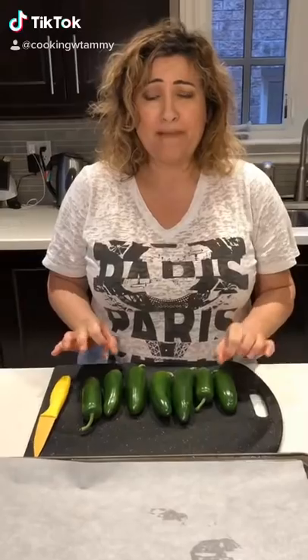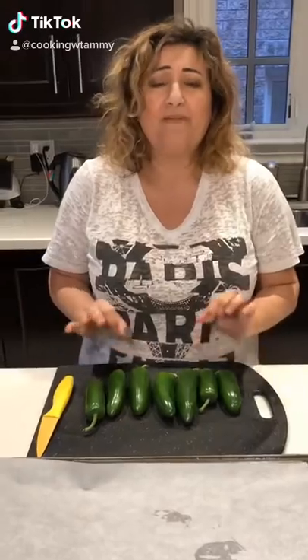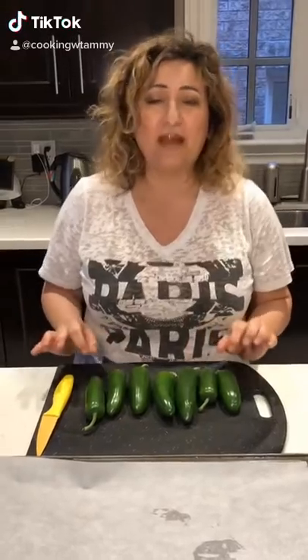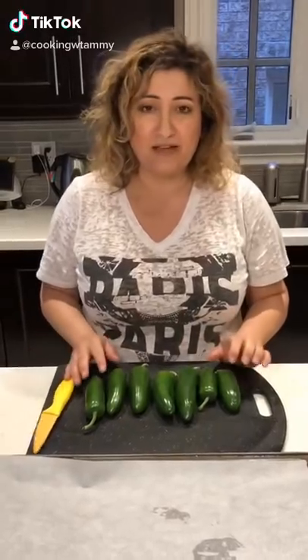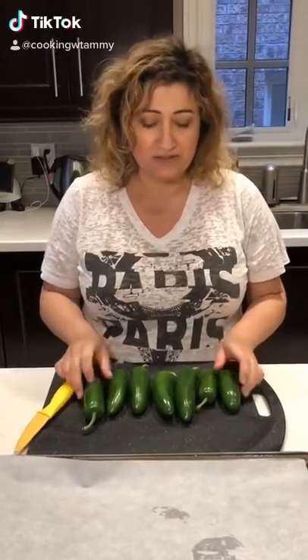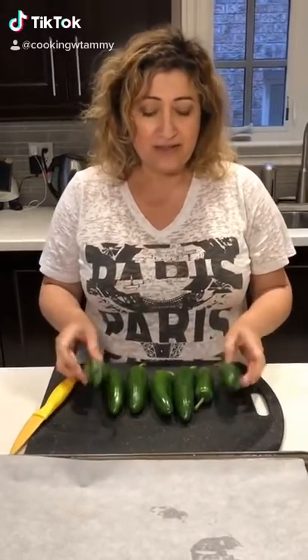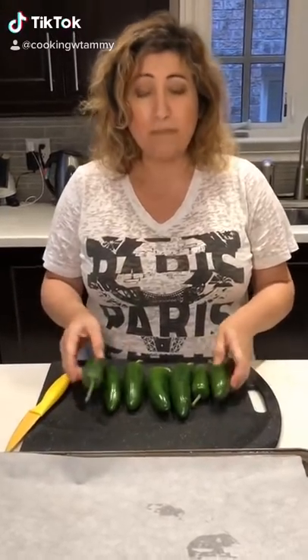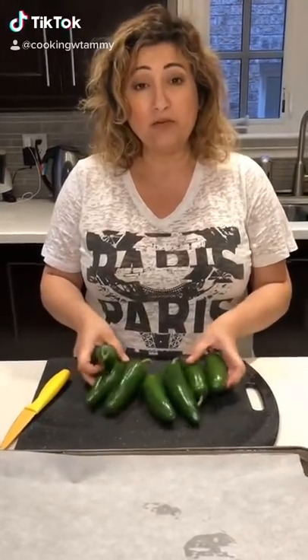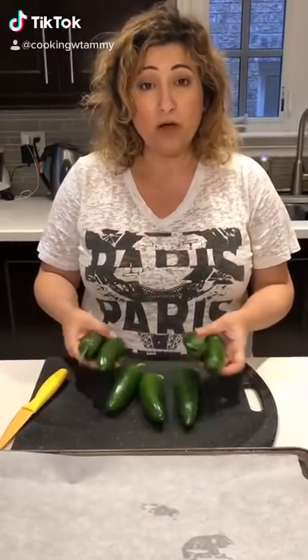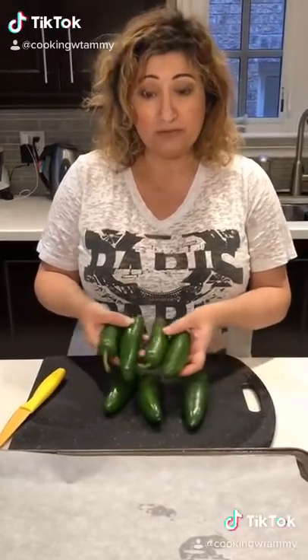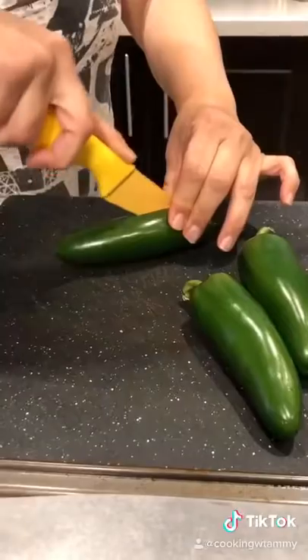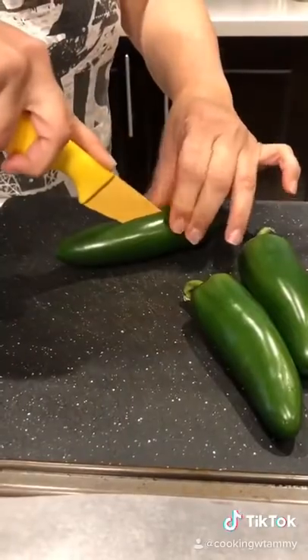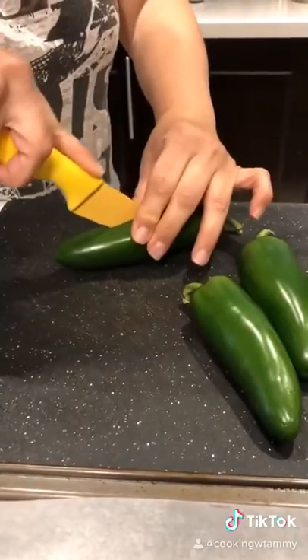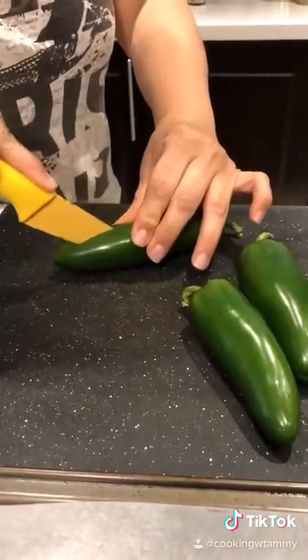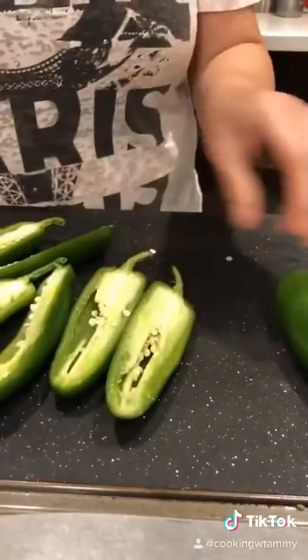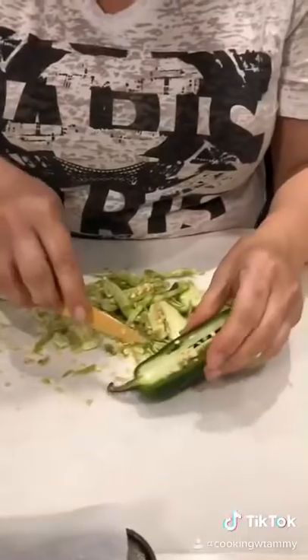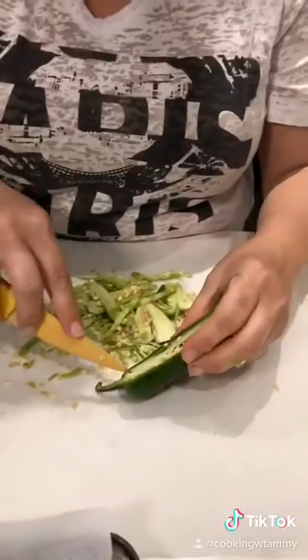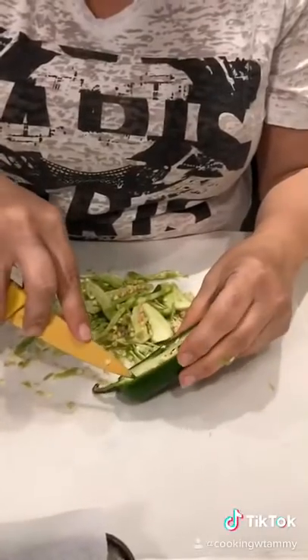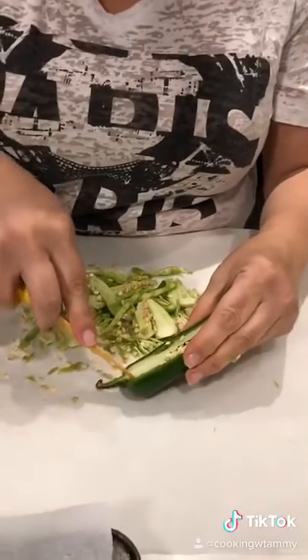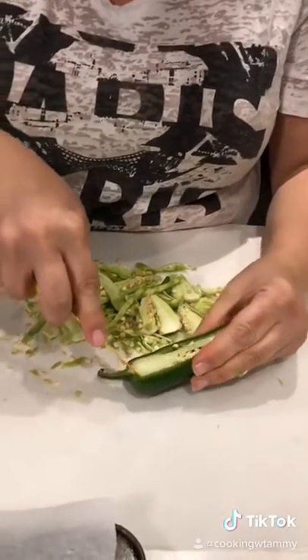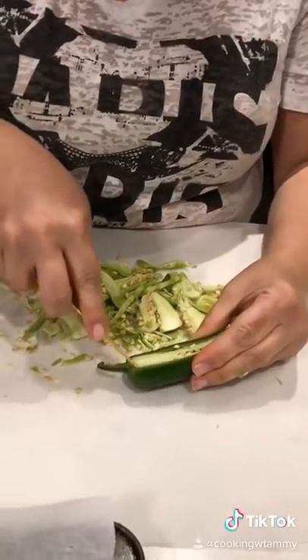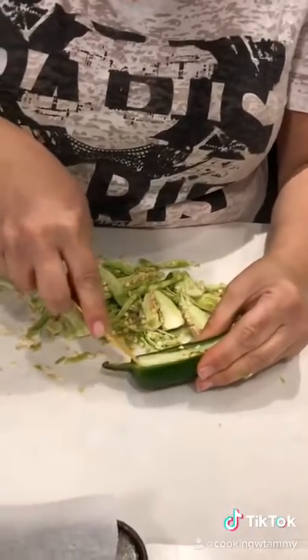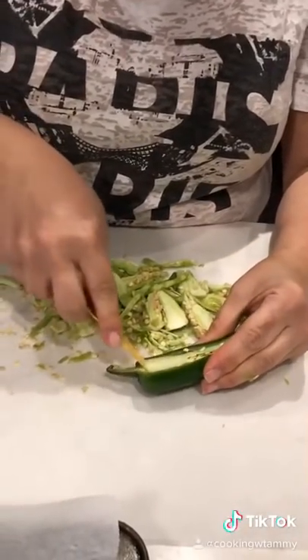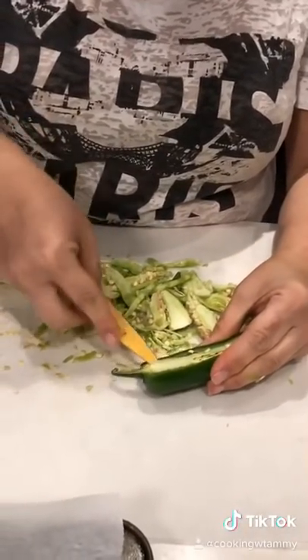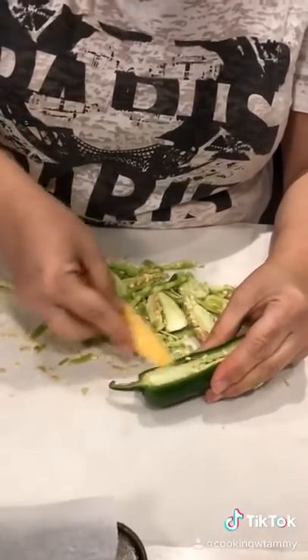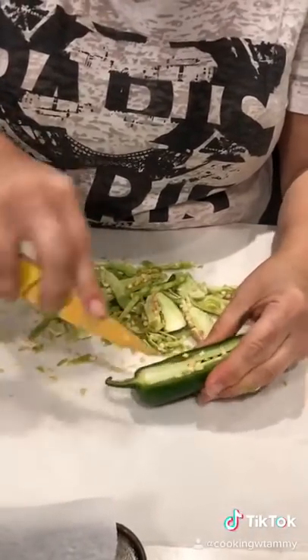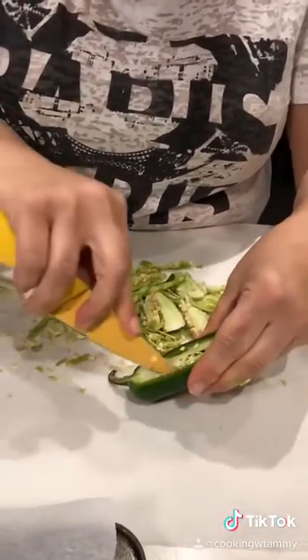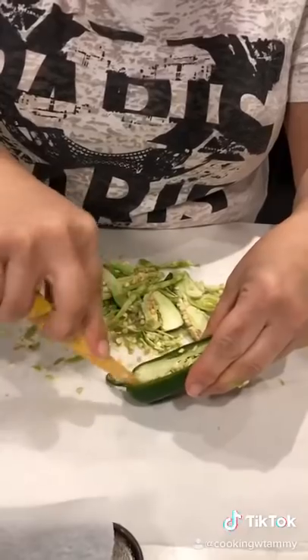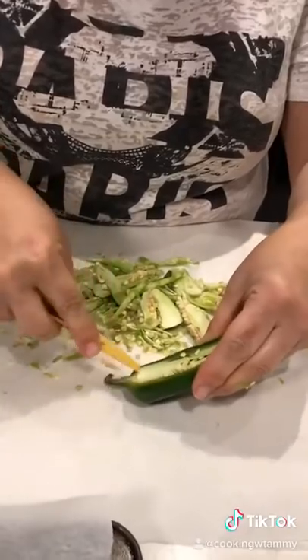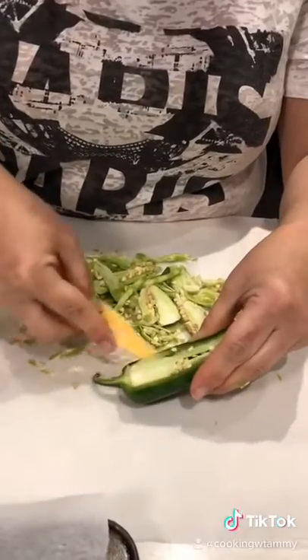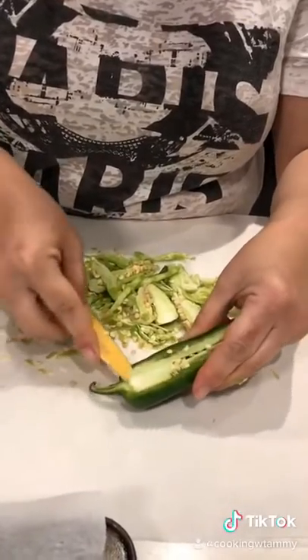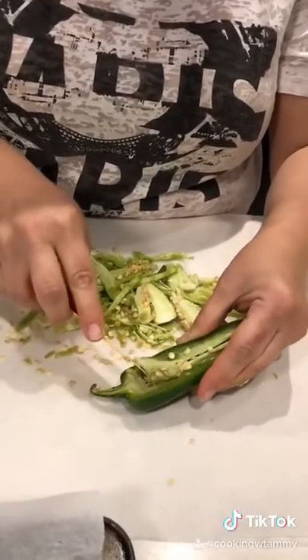My favorite appetizer: jalapeño poppers. I'm gonna cut them in the middle. I'm cleaning the inside and the seeds because we don't want it too spicy. I'm just cutting with a paring knife, just this part.